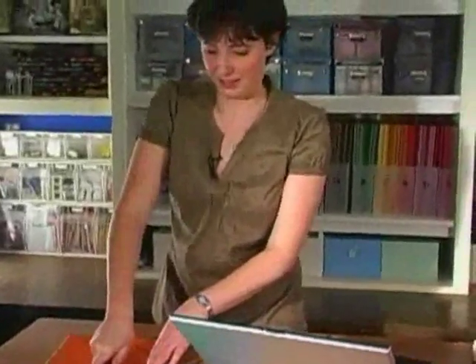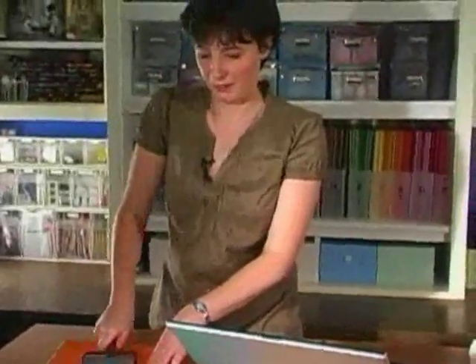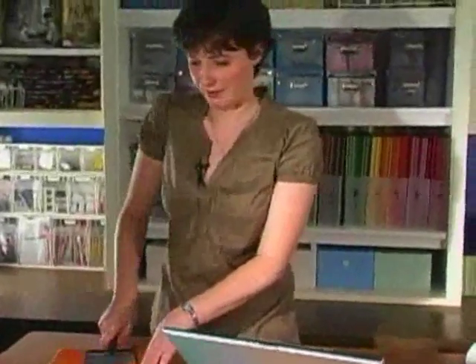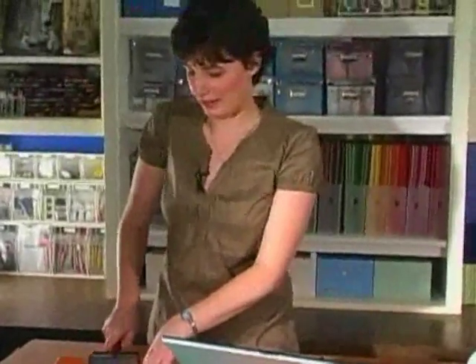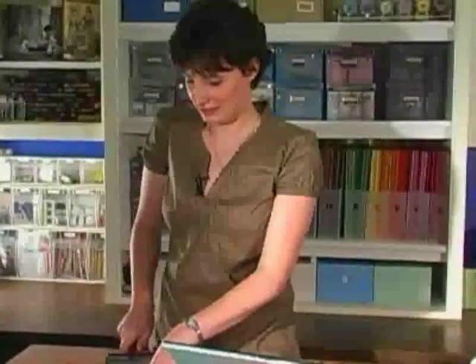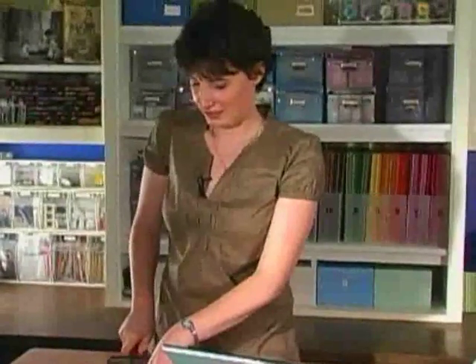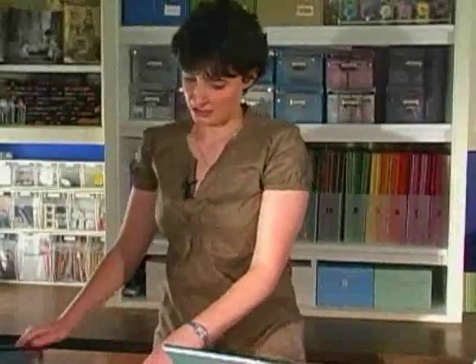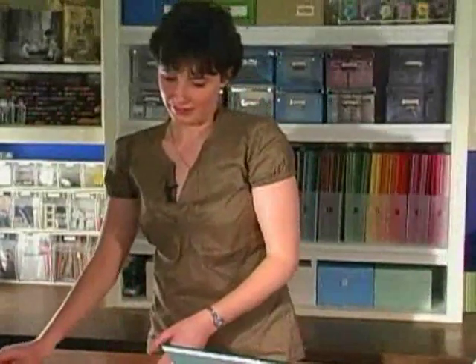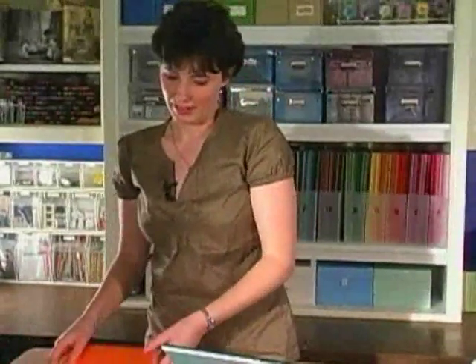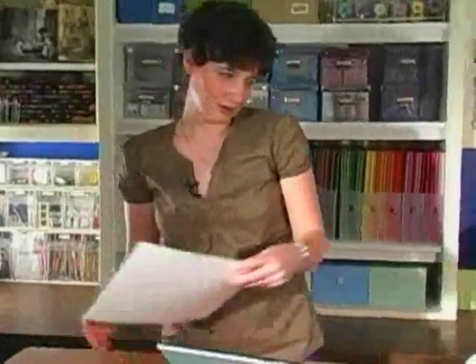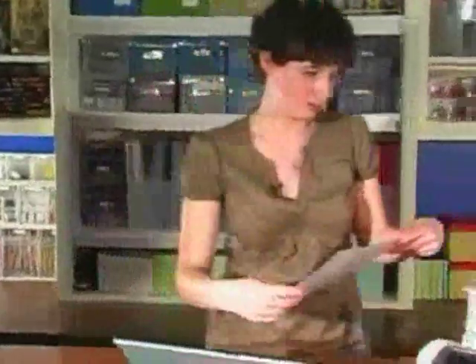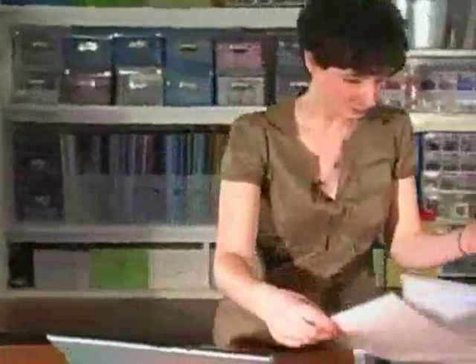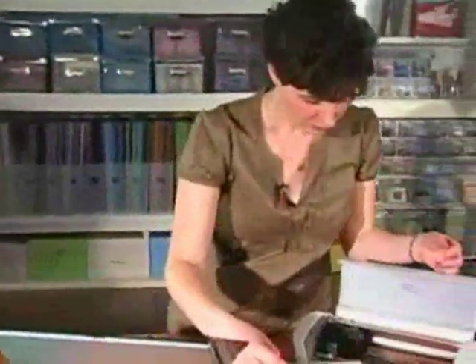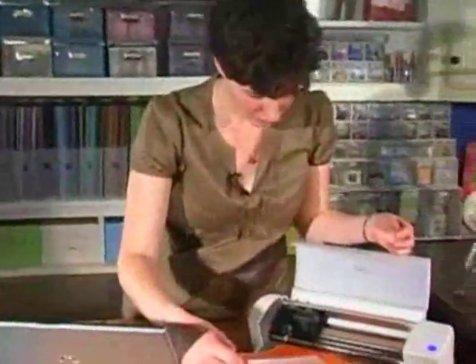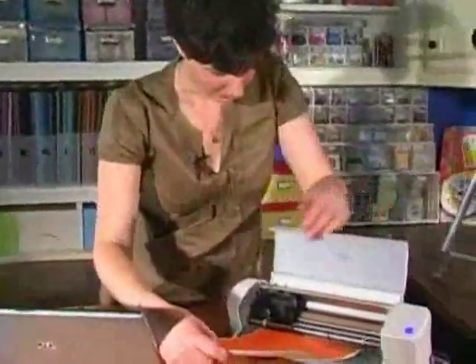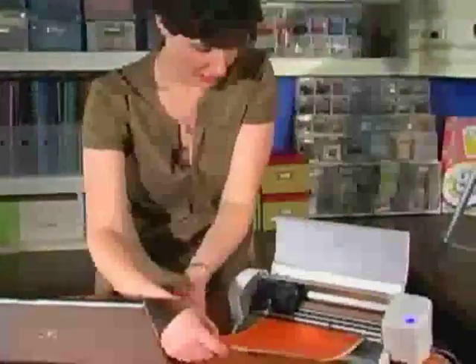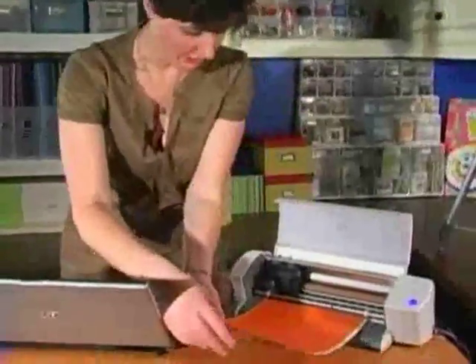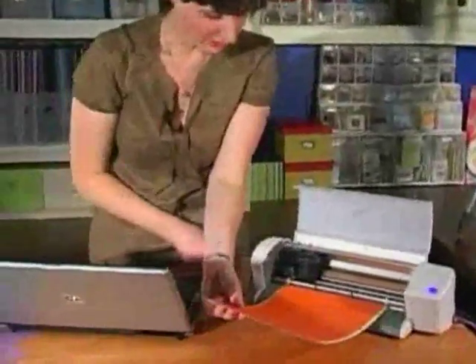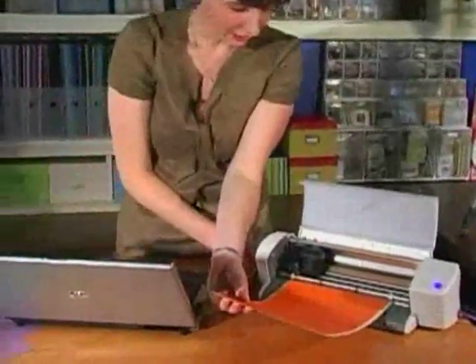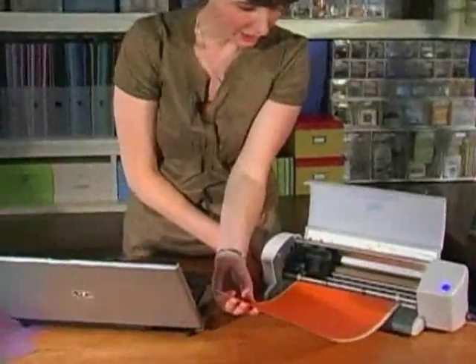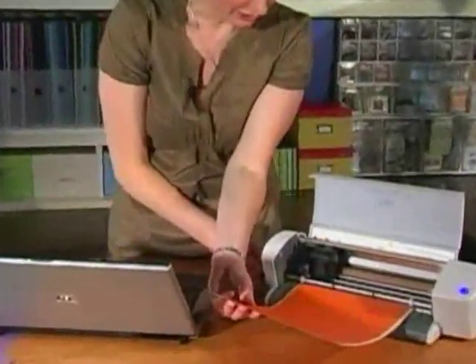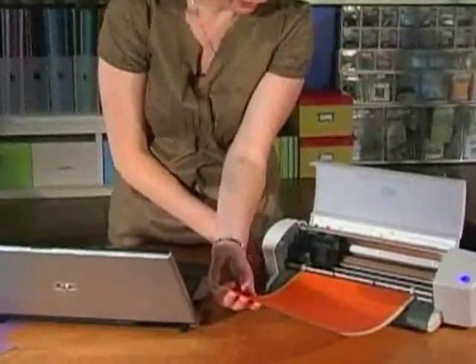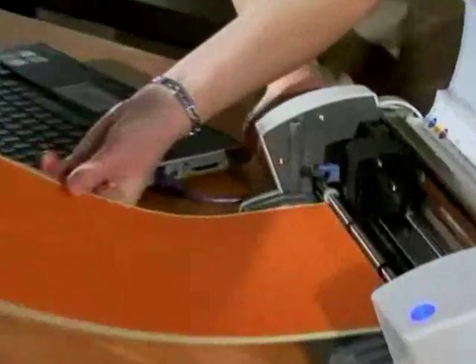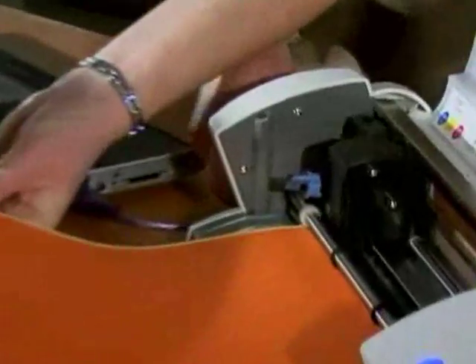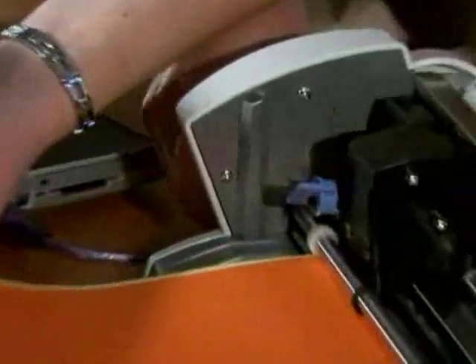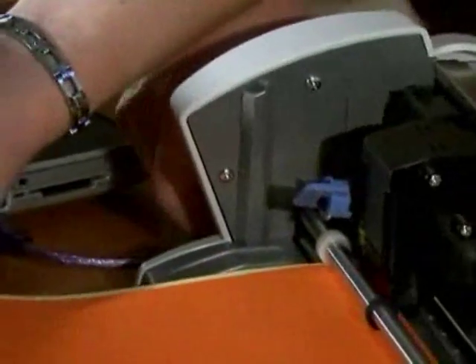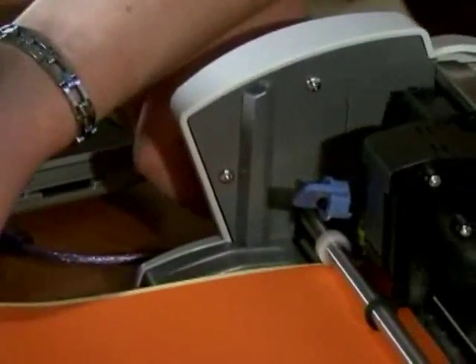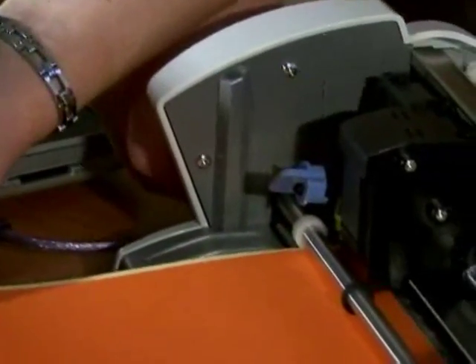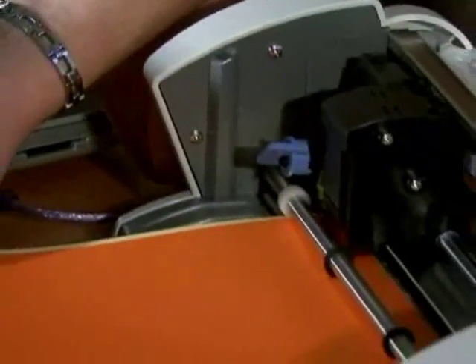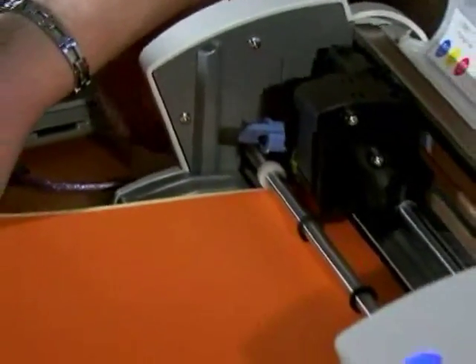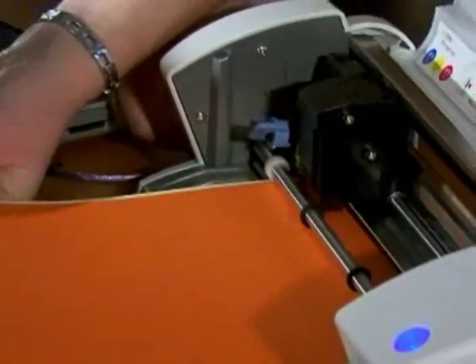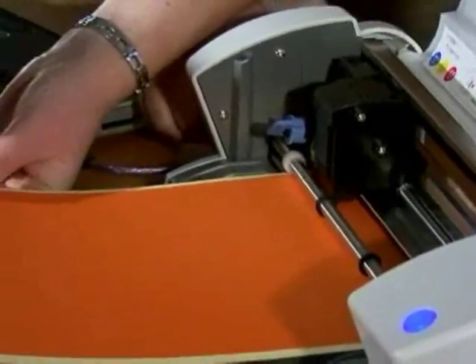It's kind of like fly paper in a way. We're ready to bring it over here. I'm going to load it in — there's a little dial right here. Now it knows there's paper in there.